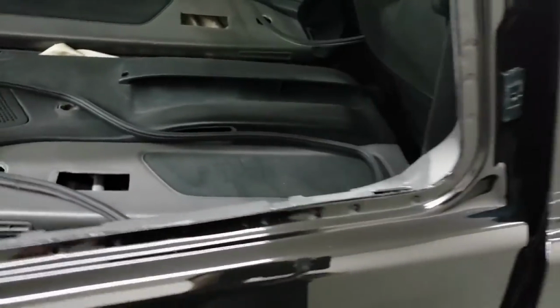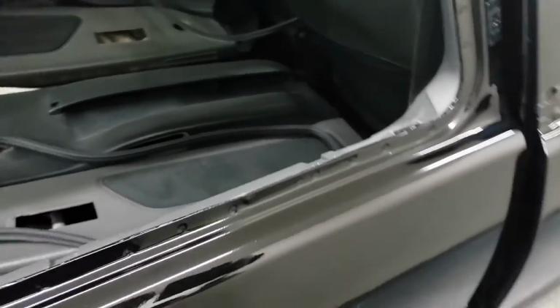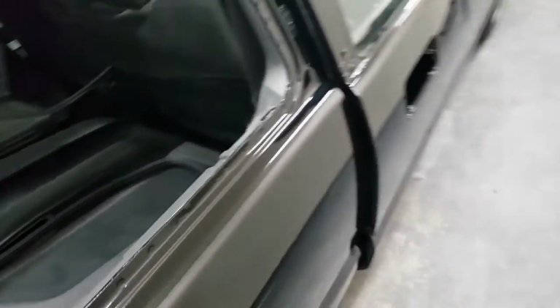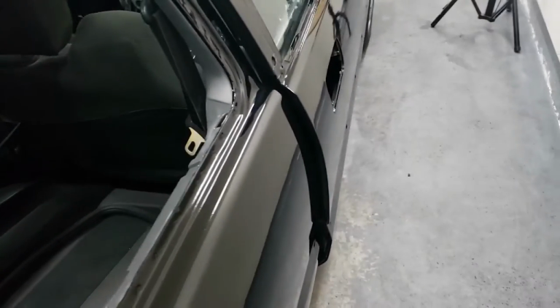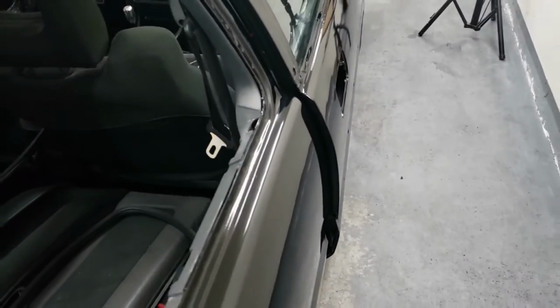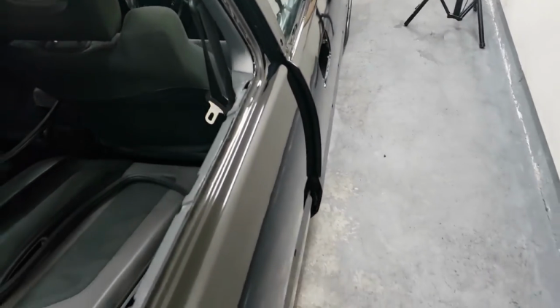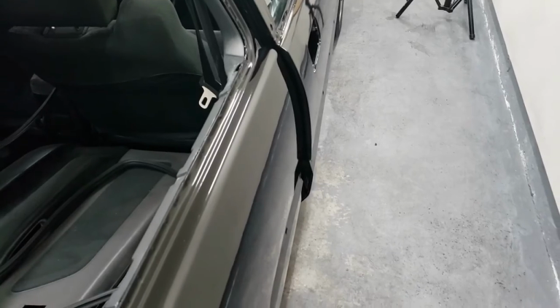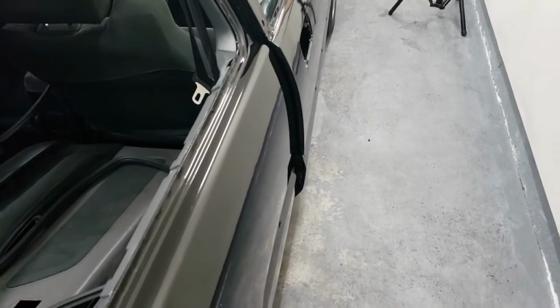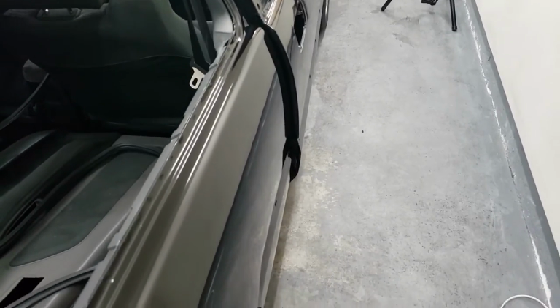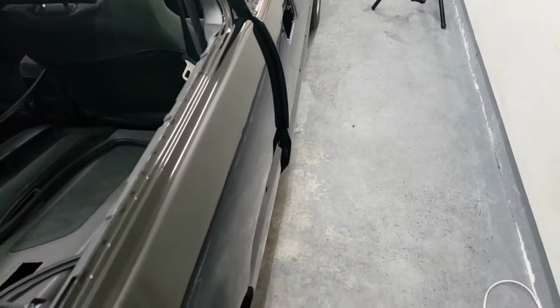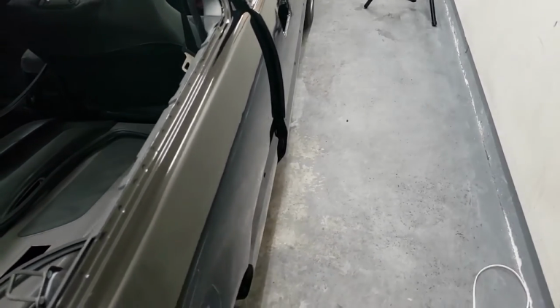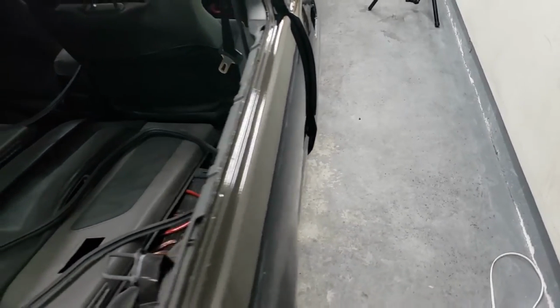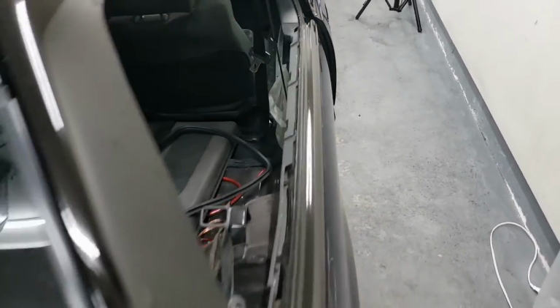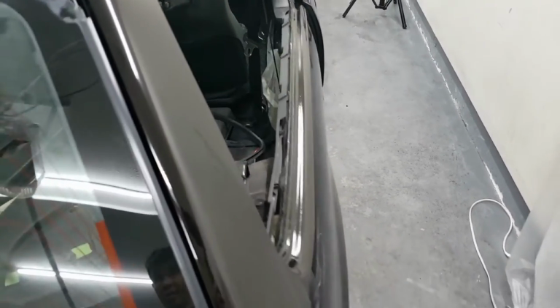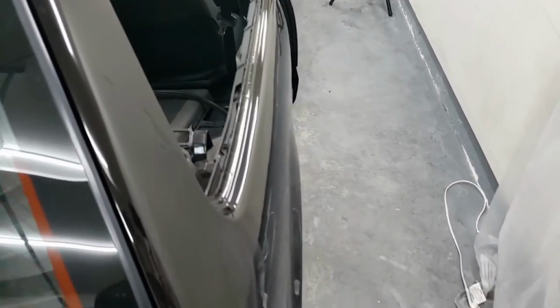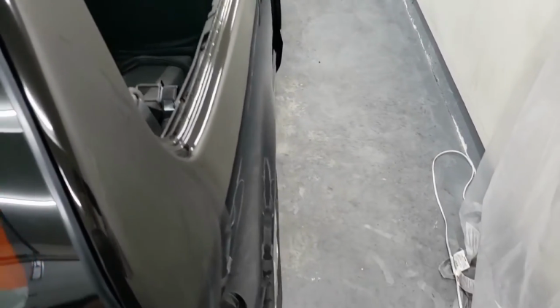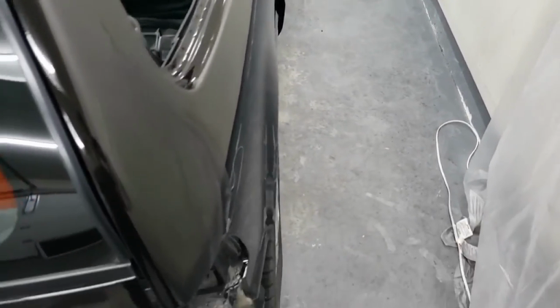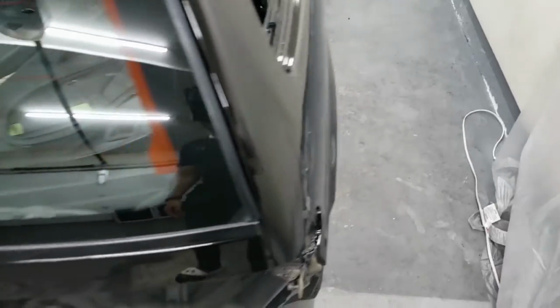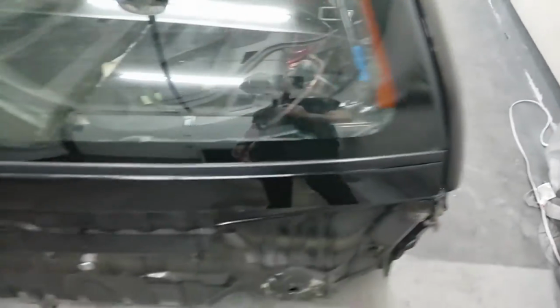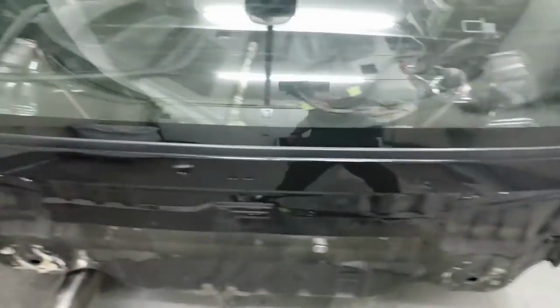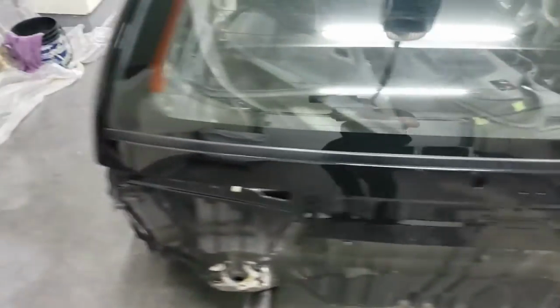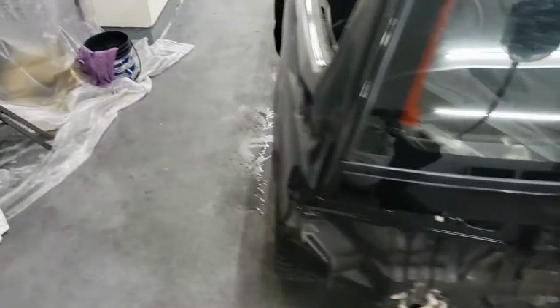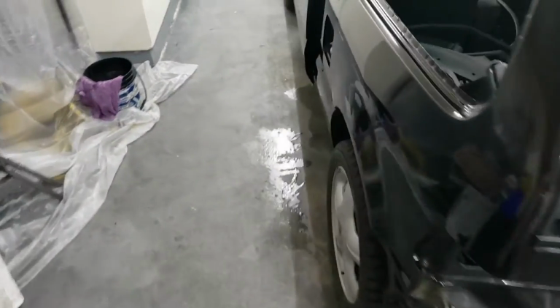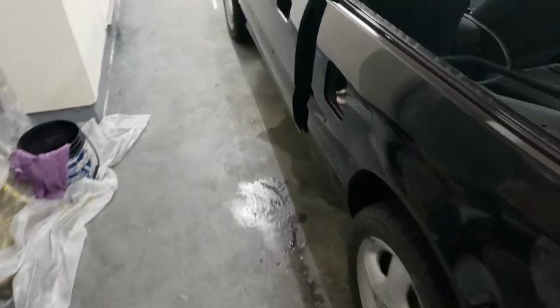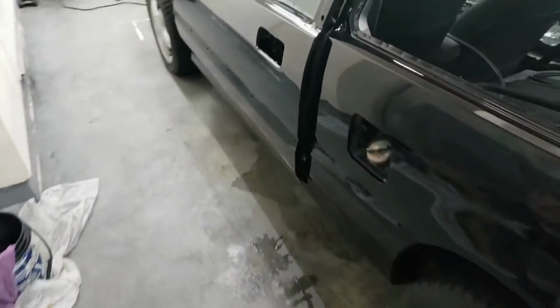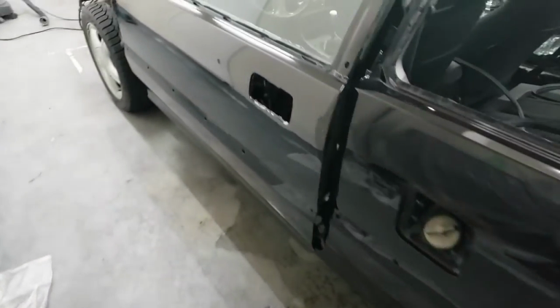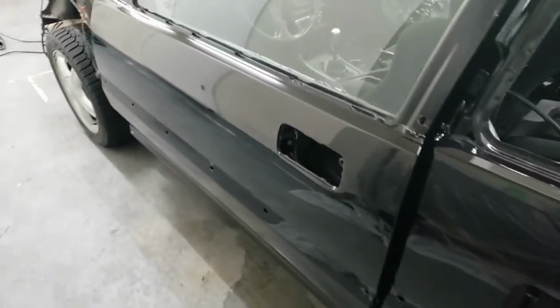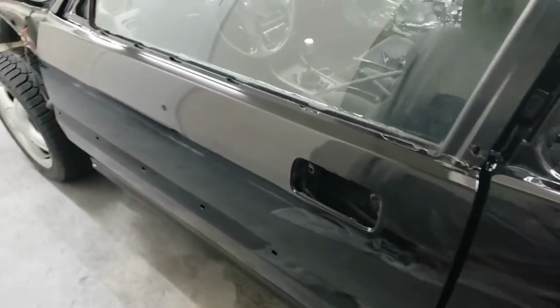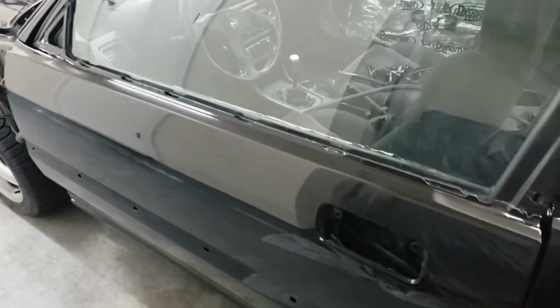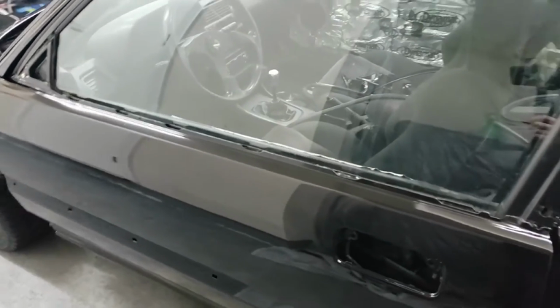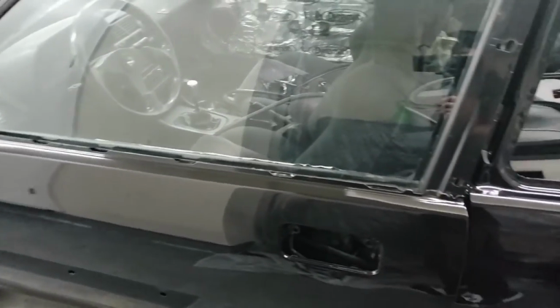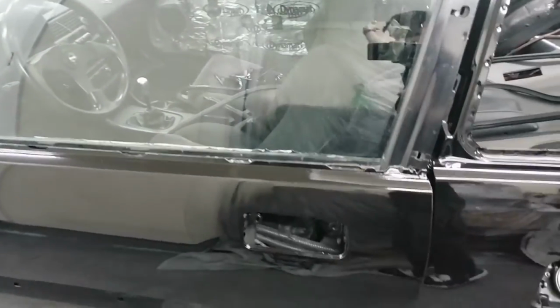I have the door kind of open a little bit just for it to cure, and then I'm gonna work on polishing the whole car. Let's take a look at the other door — here's the other door, just as glossy, just as nice. I turned on the light just to see.